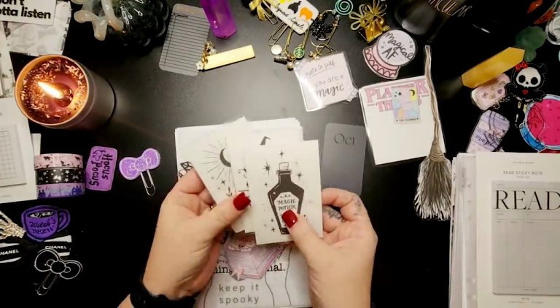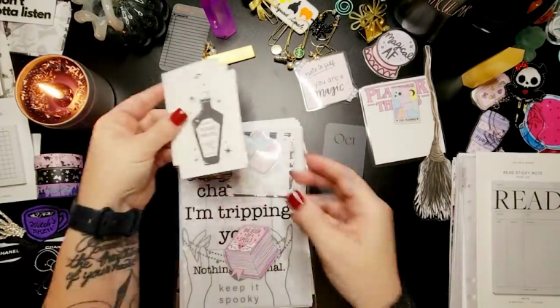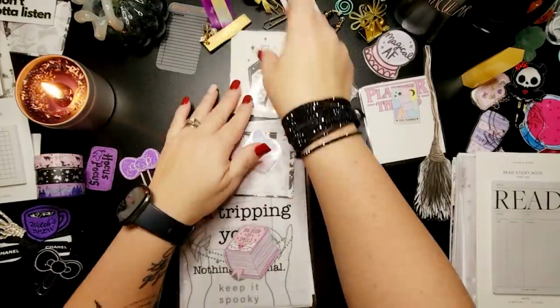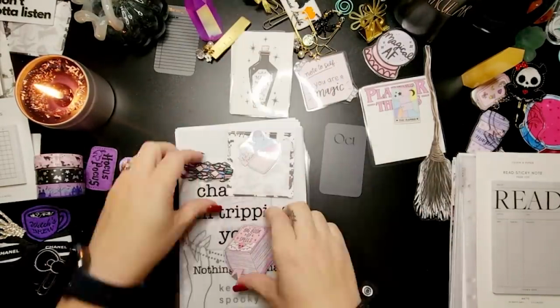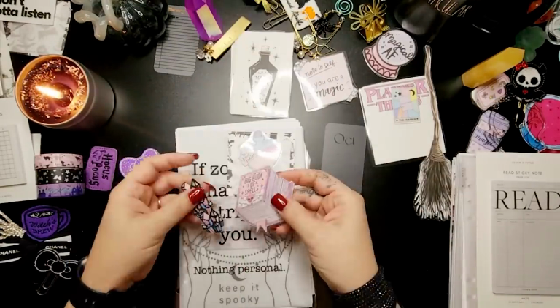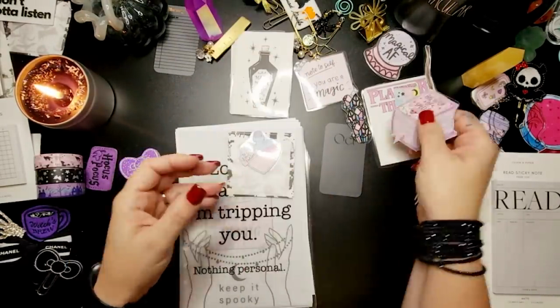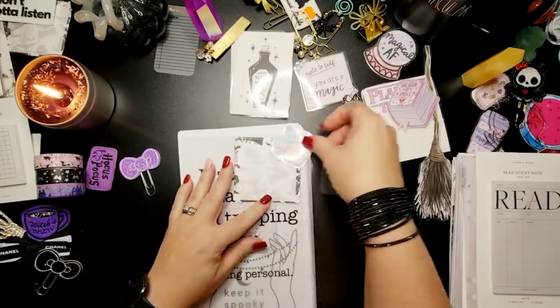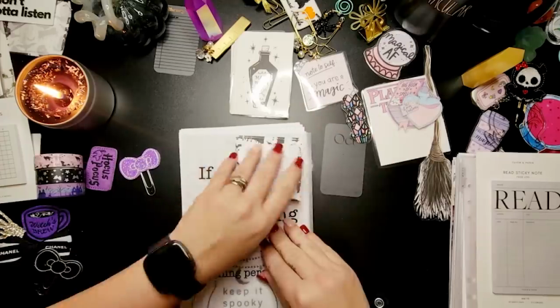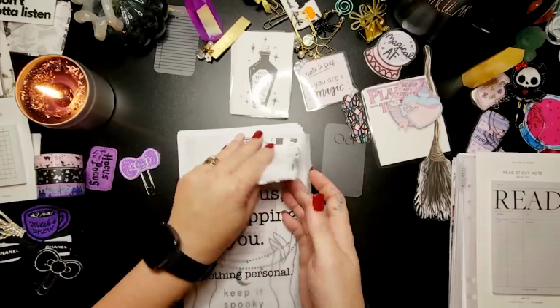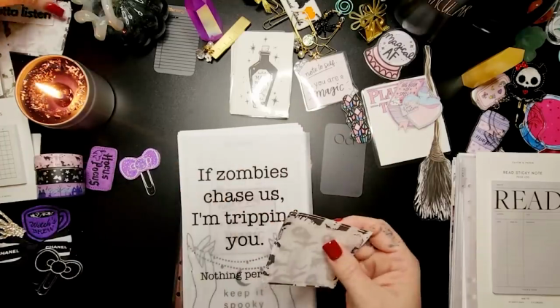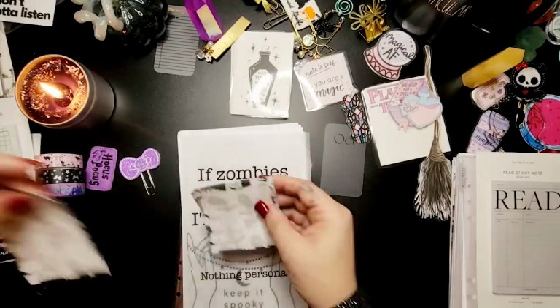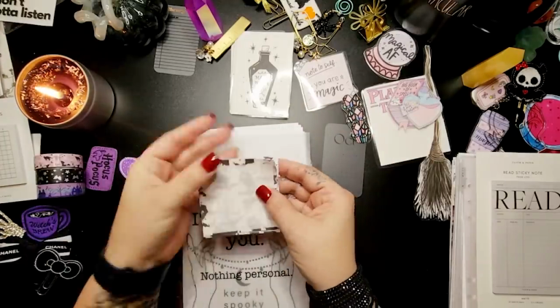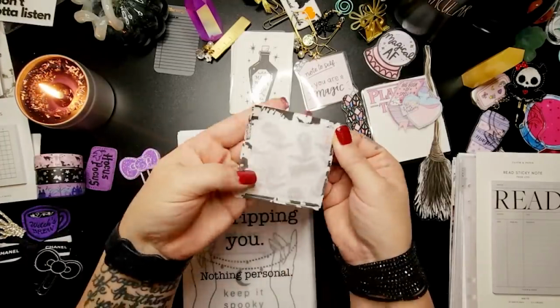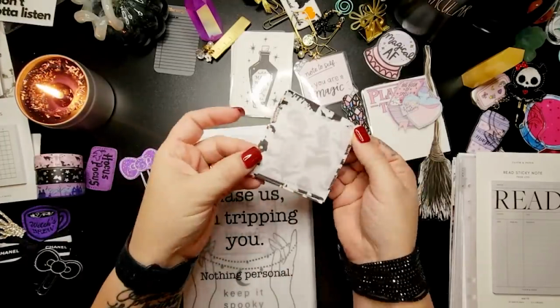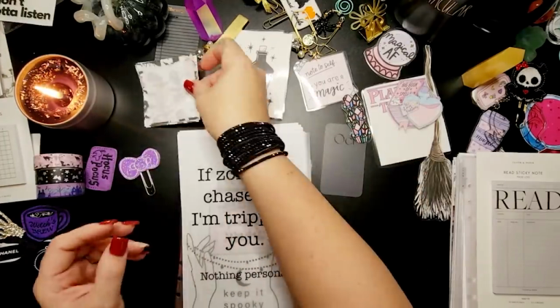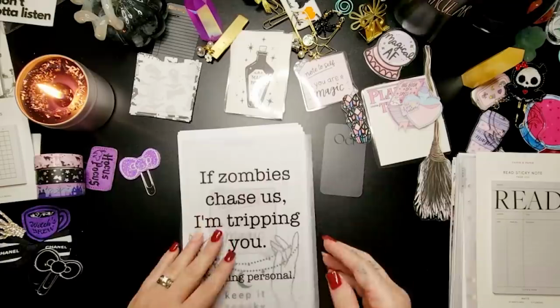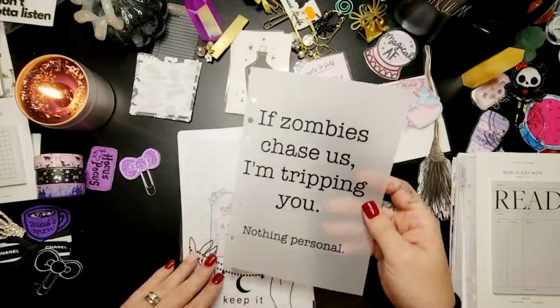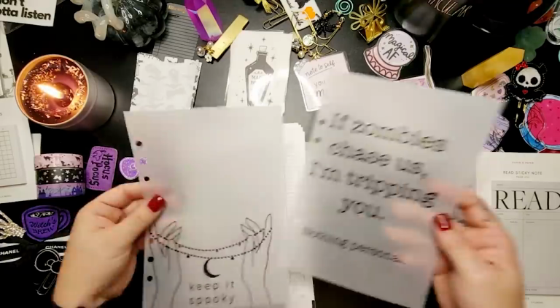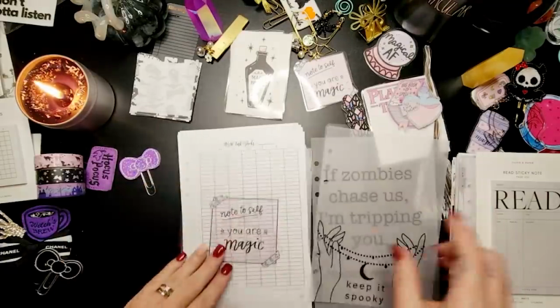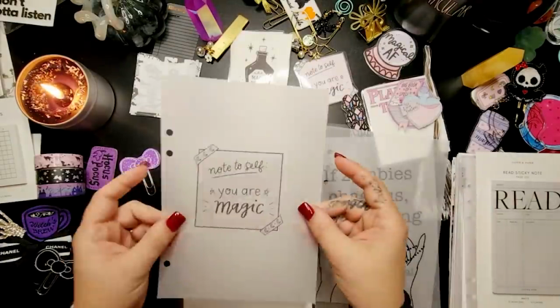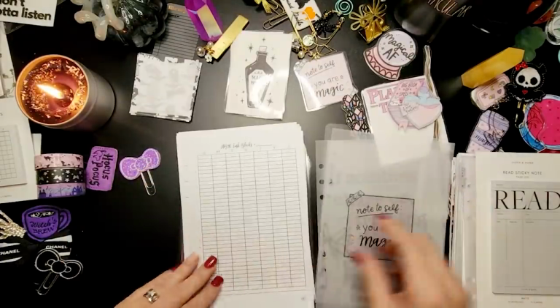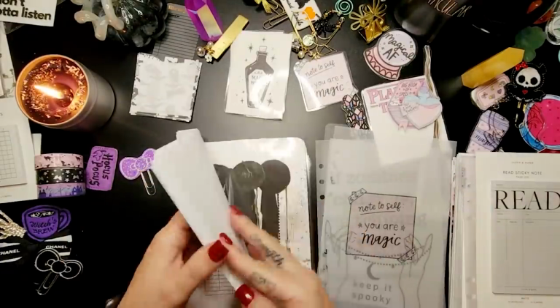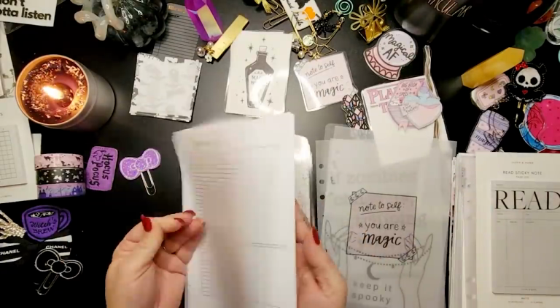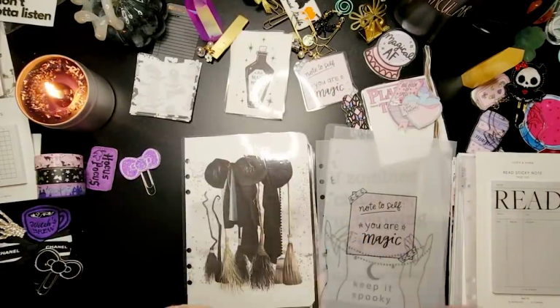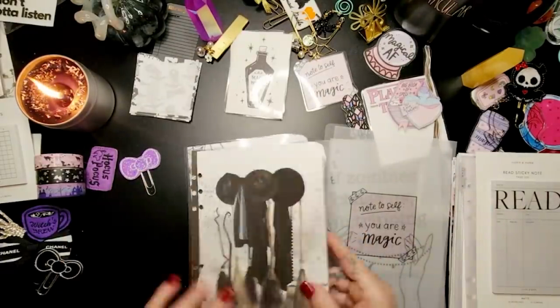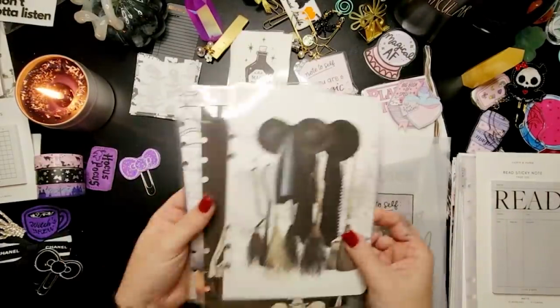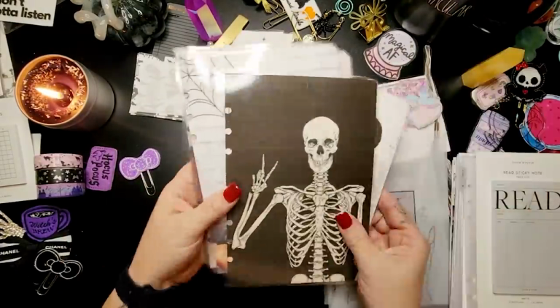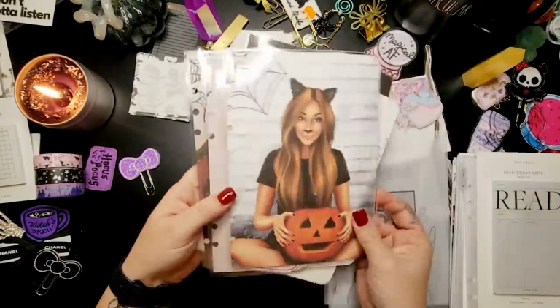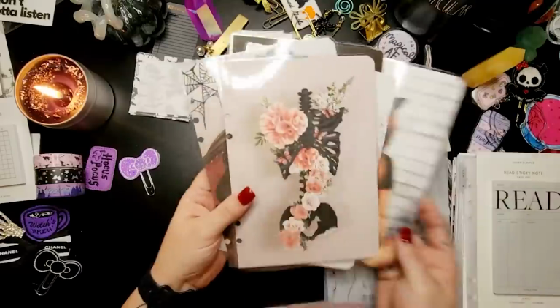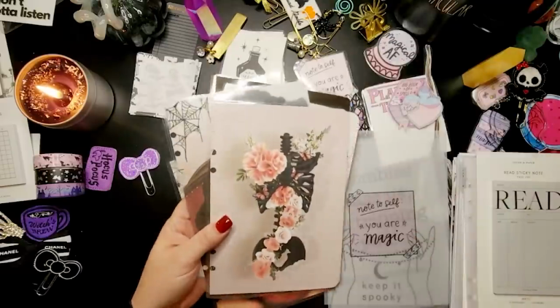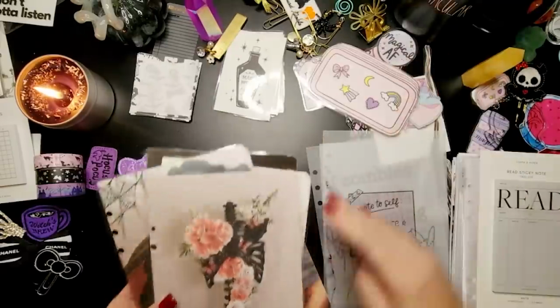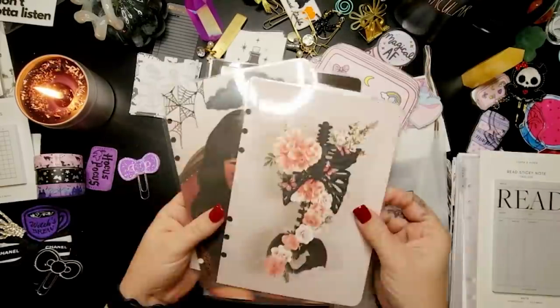I used to love using a bullet journal for that reason, but then I felt the pressure to always draw things in really nicely. If I didn't draw my spreads out, I was kind of lost for the month. So the A5 has been a really good solution for me.